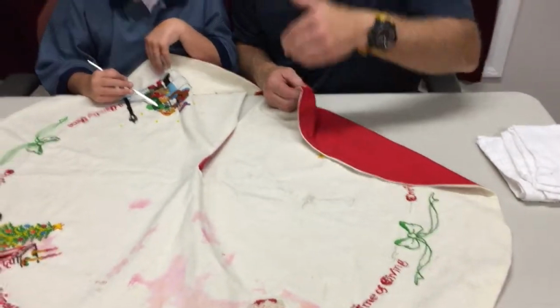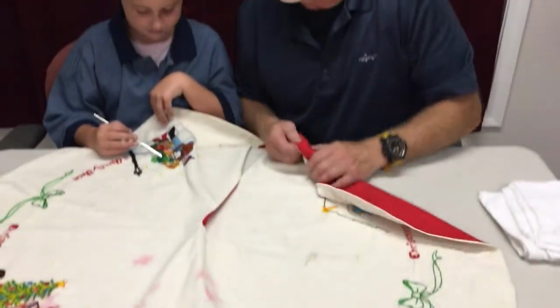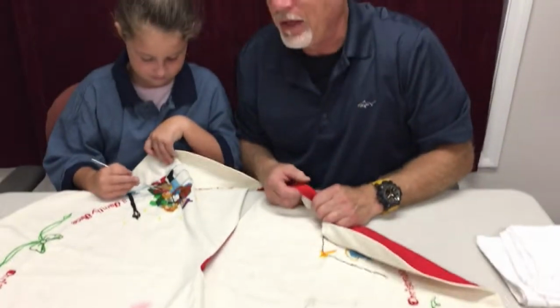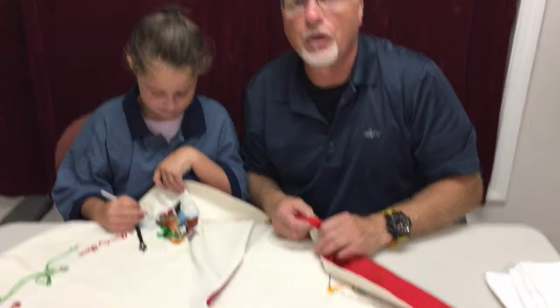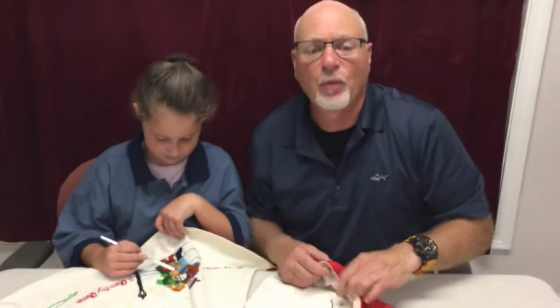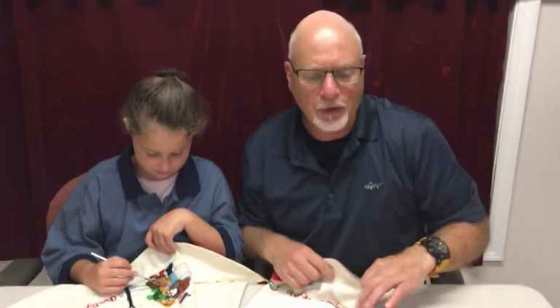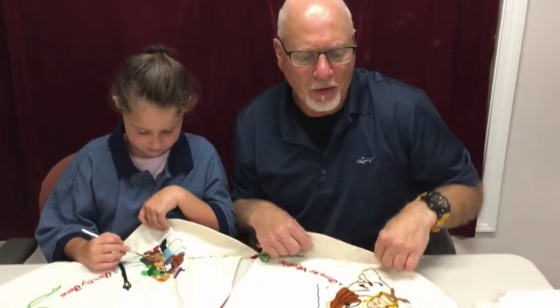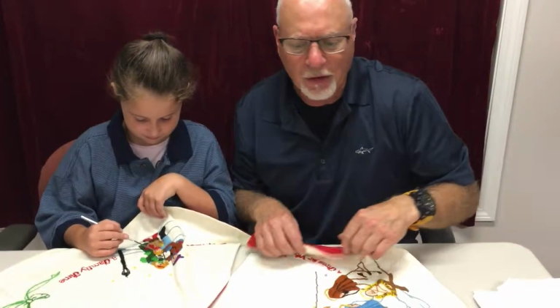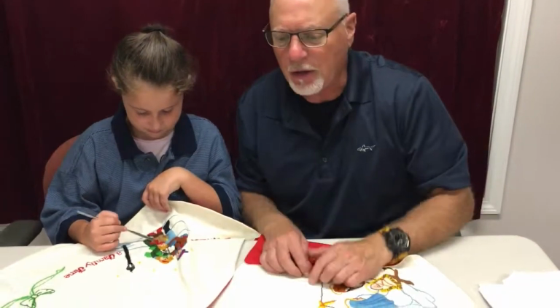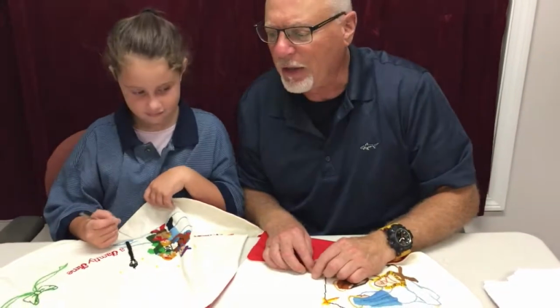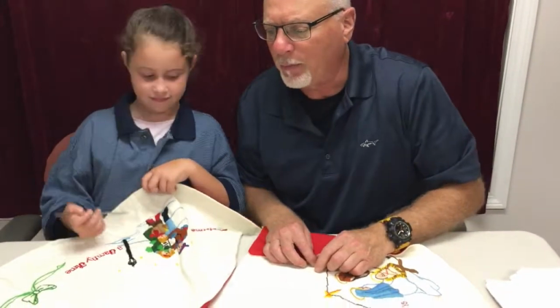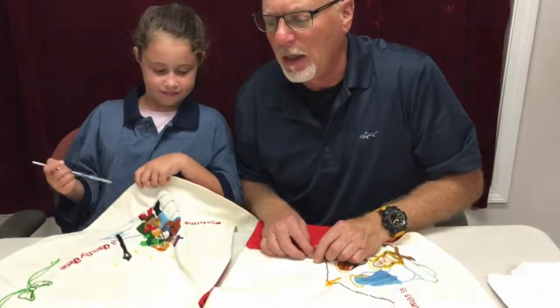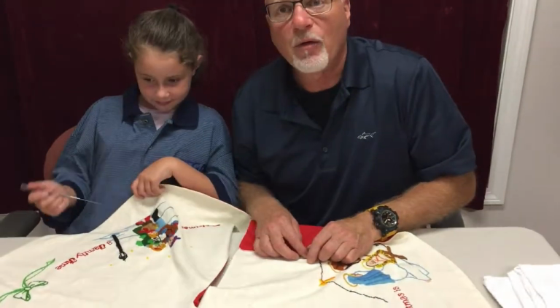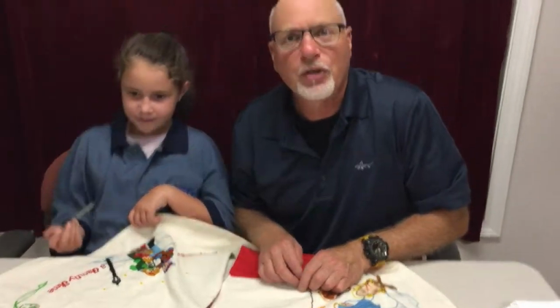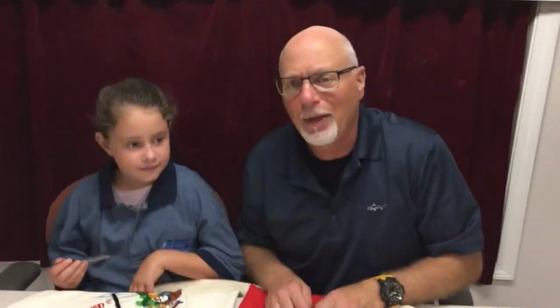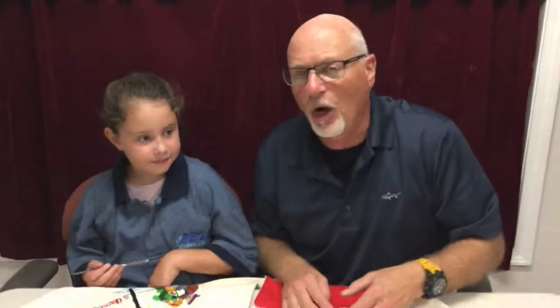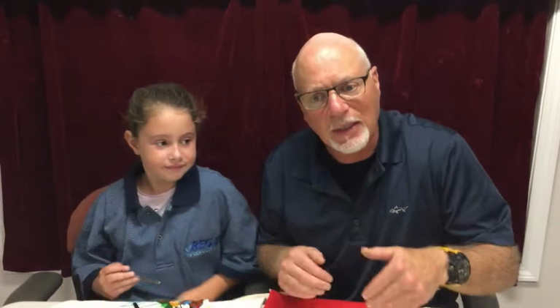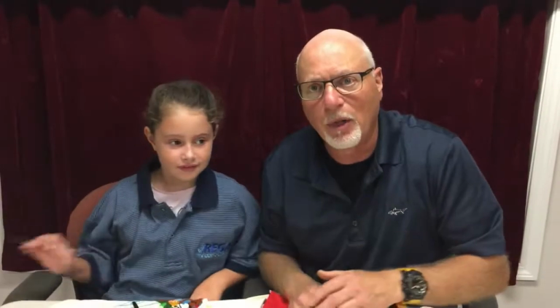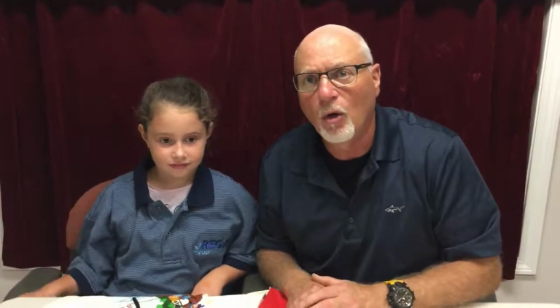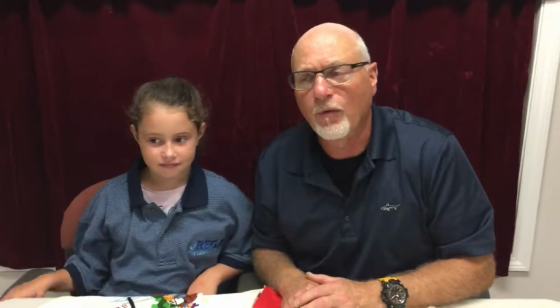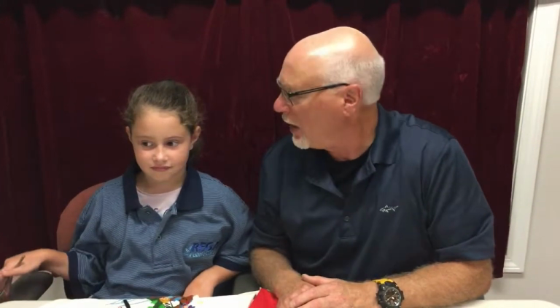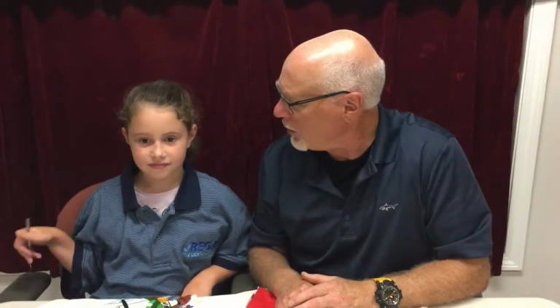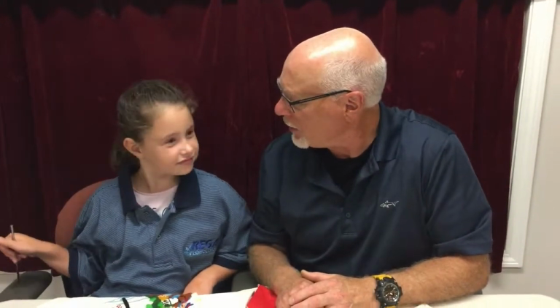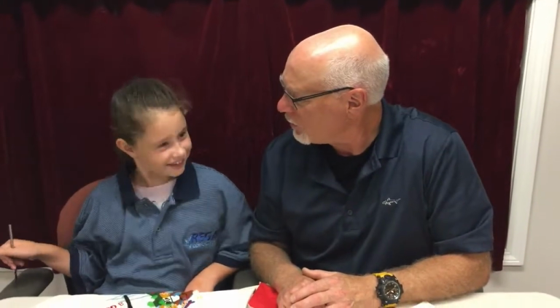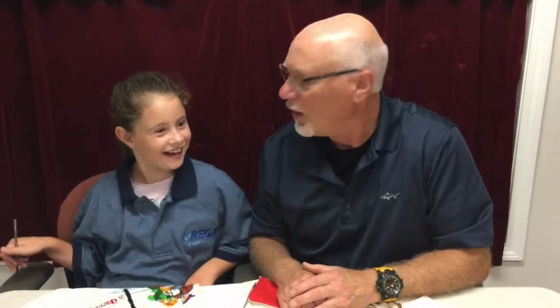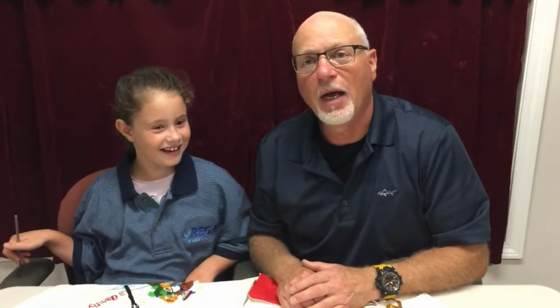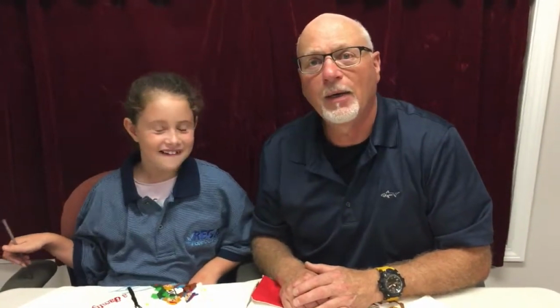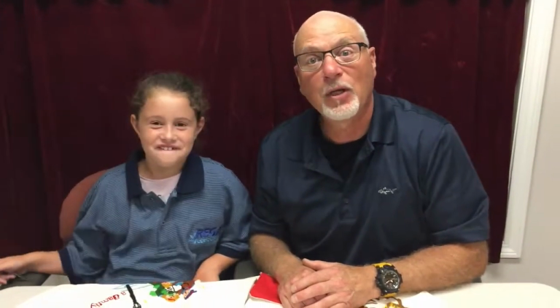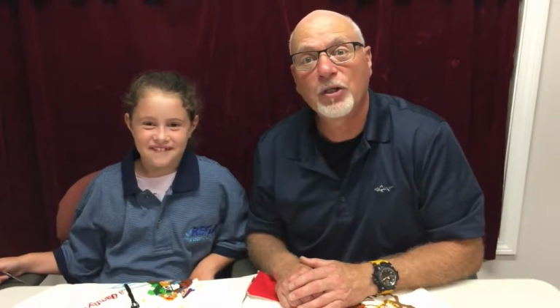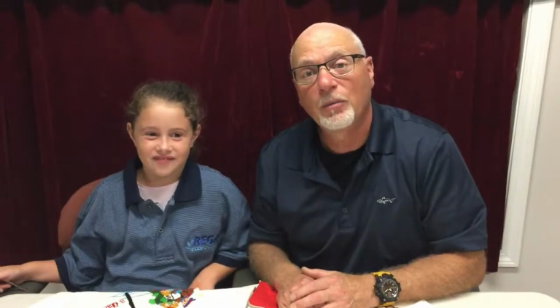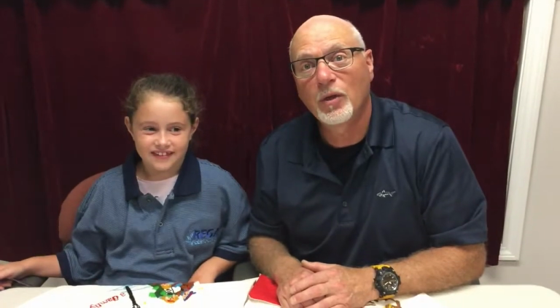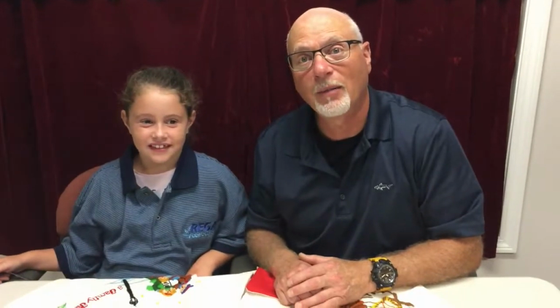Part two of this video is going to show the results of the restoration of this needlepoint. If you have questions or comments, as always leave them below. We look forward to hearing from you. And thank you for watching — part two coming up.